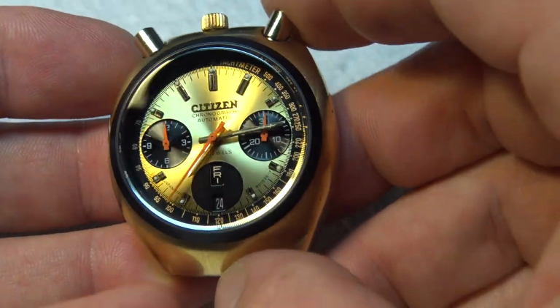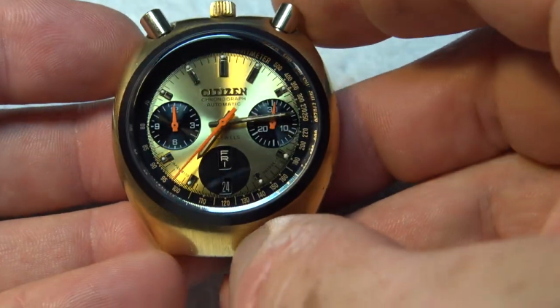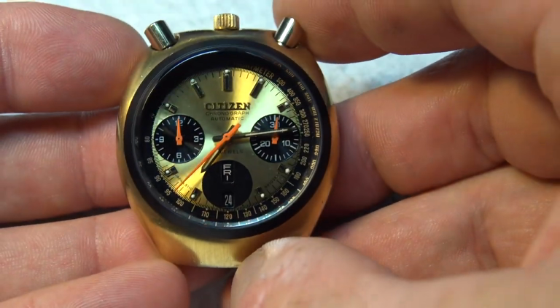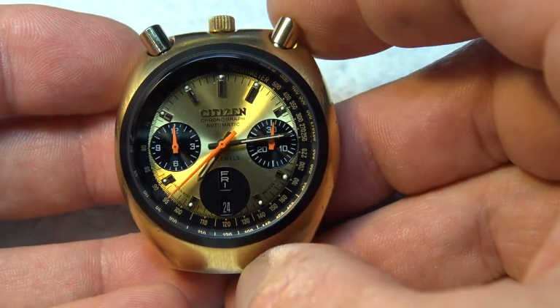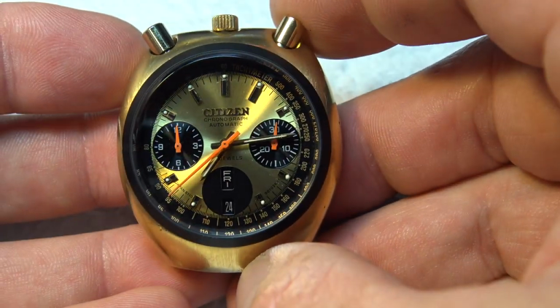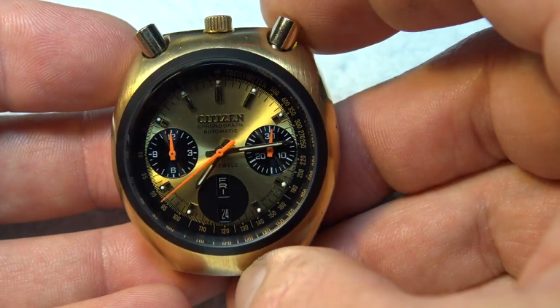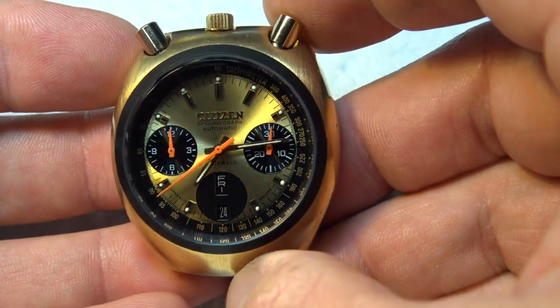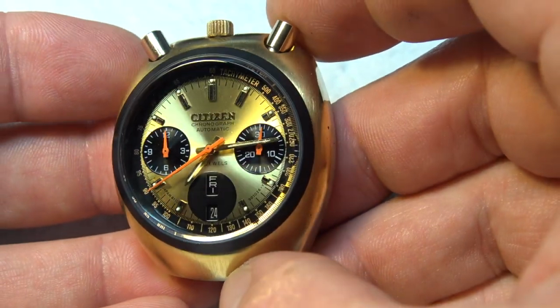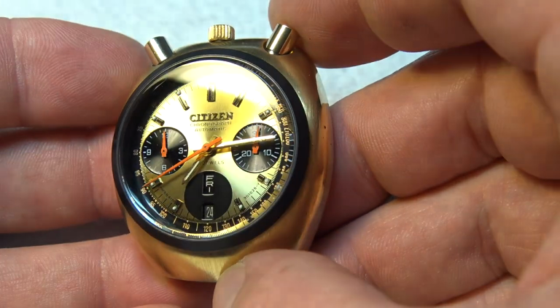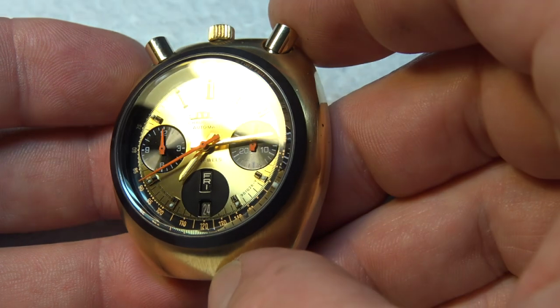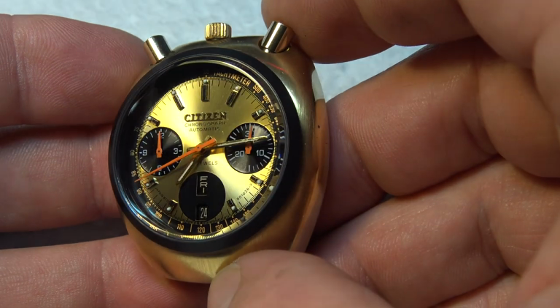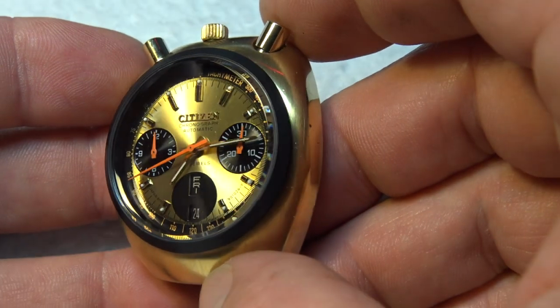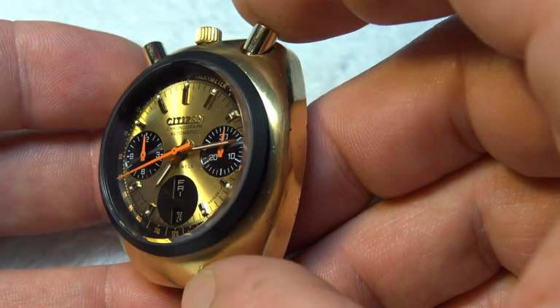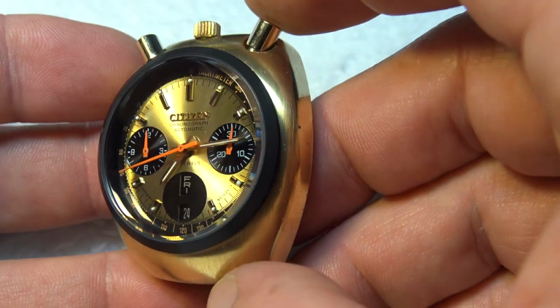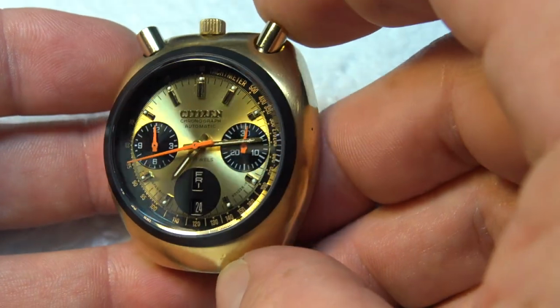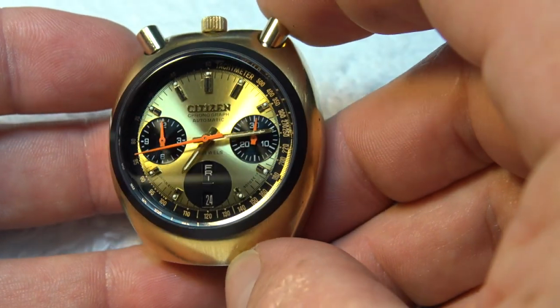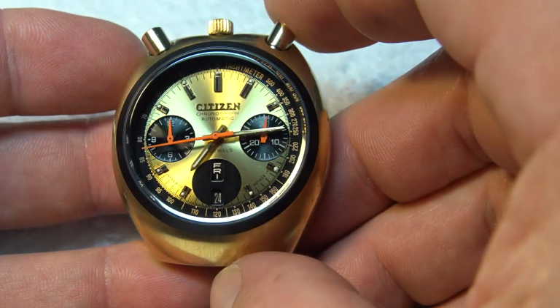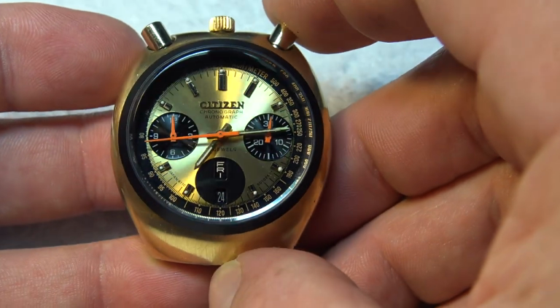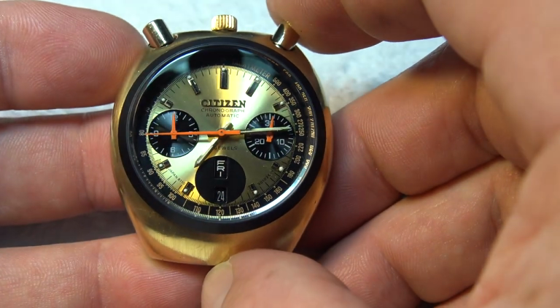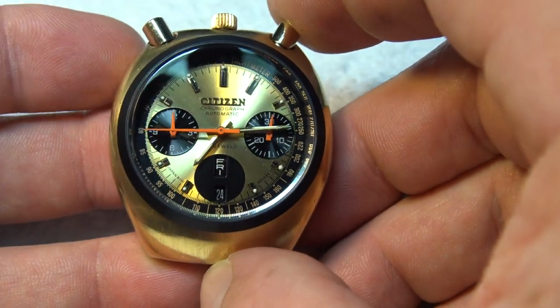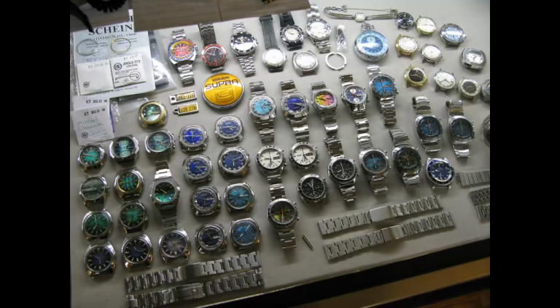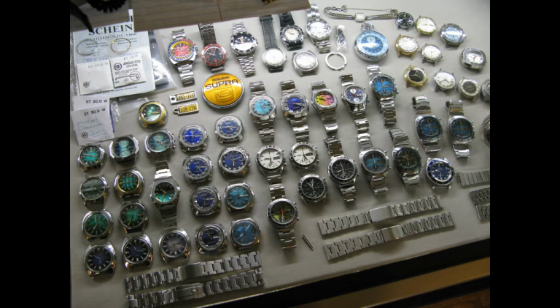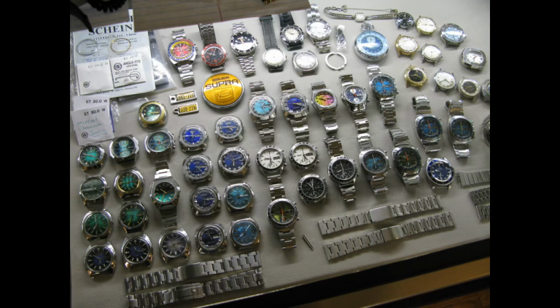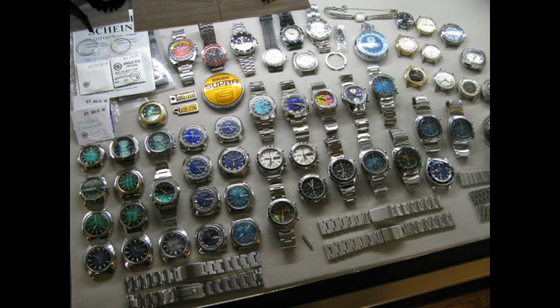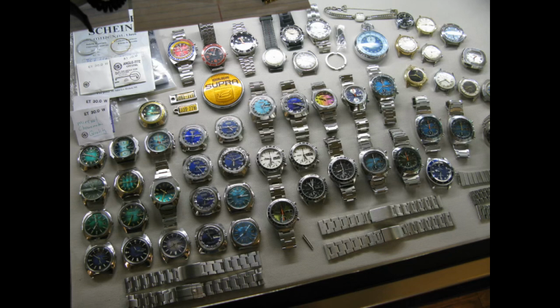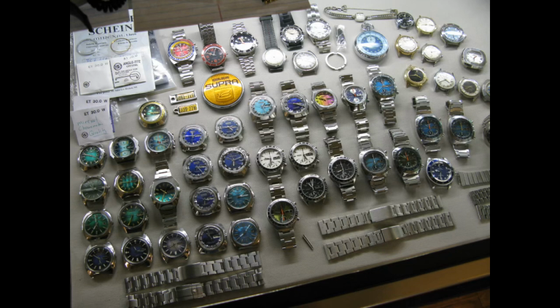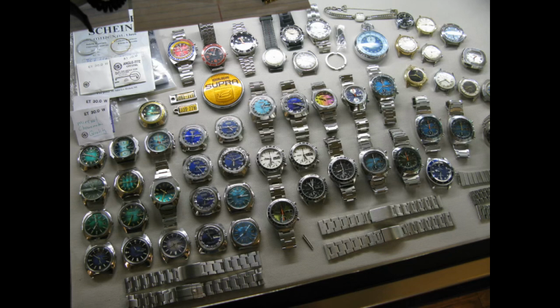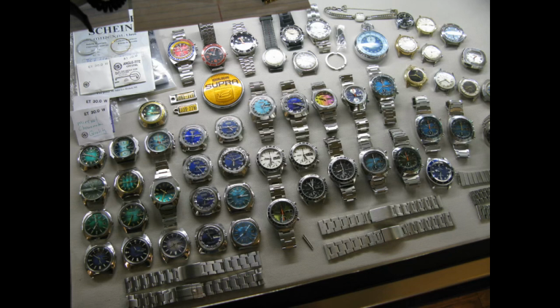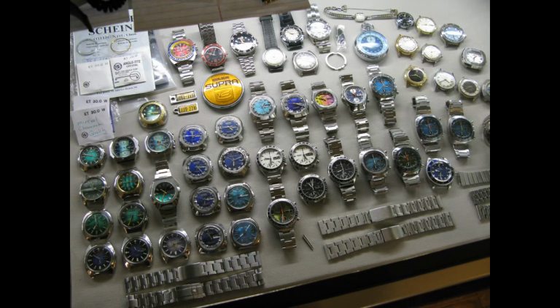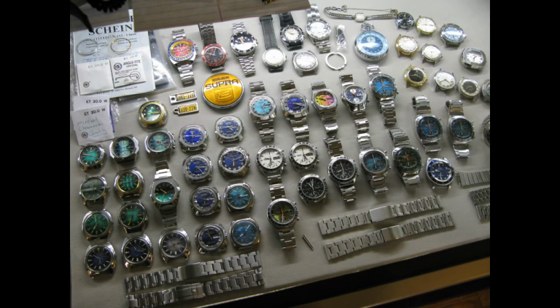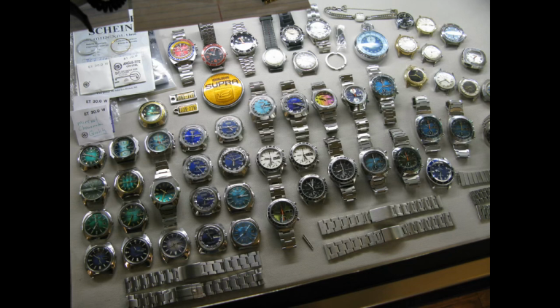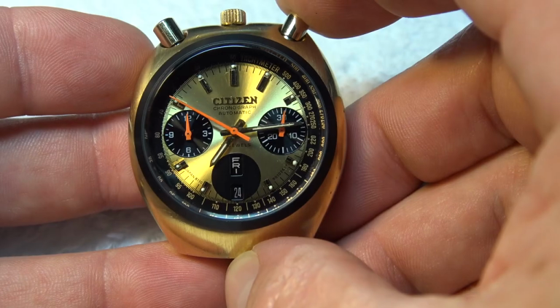I've been working on these specifically for years and my name is out there. If you search Brian Leiser, Citizen 8110A, you'll find me all over the place. I've done quite a few of these over the years — probably 250 to 300 of the 8110A chronograph movement, not this particular exact model, but many bullheads and the movement itself.